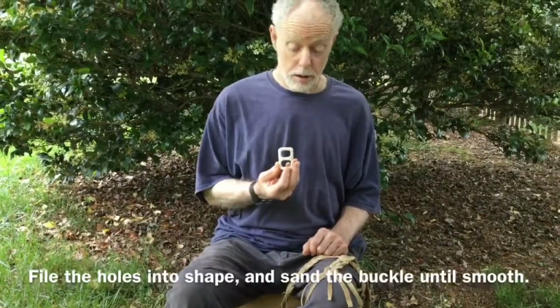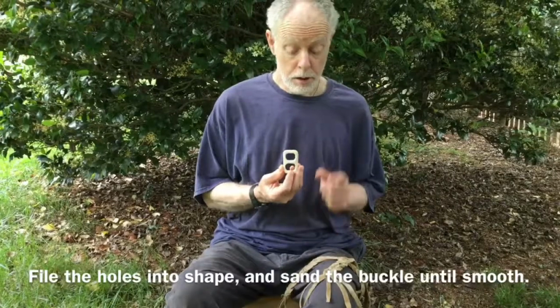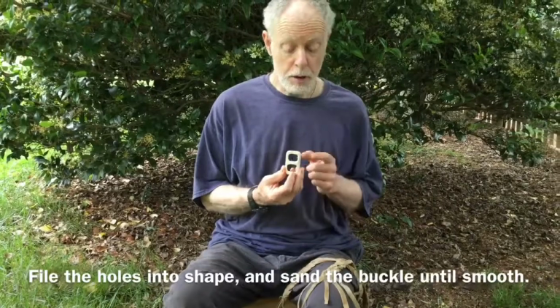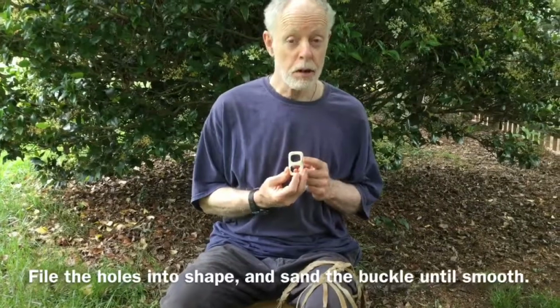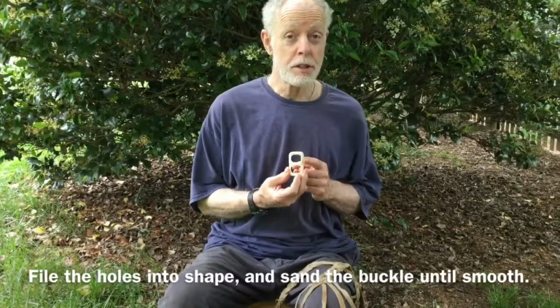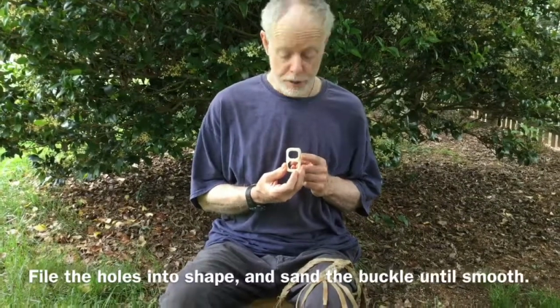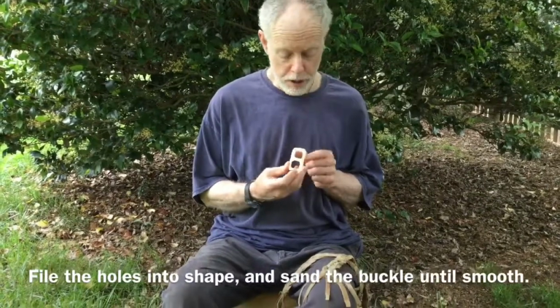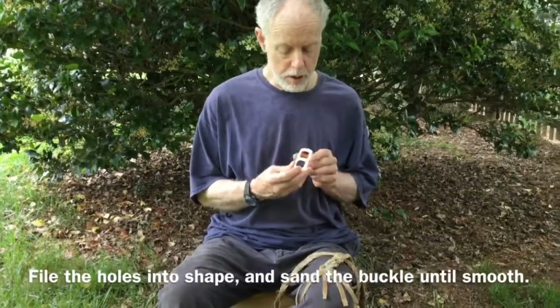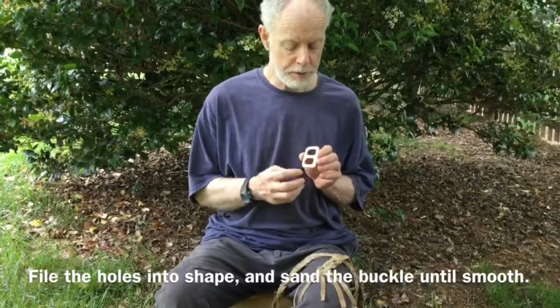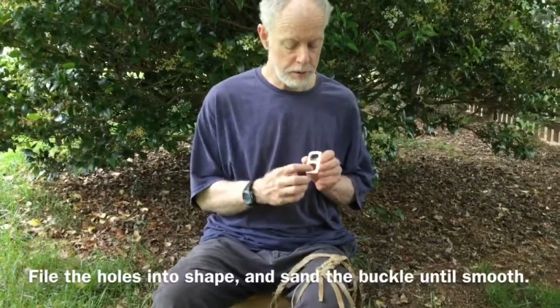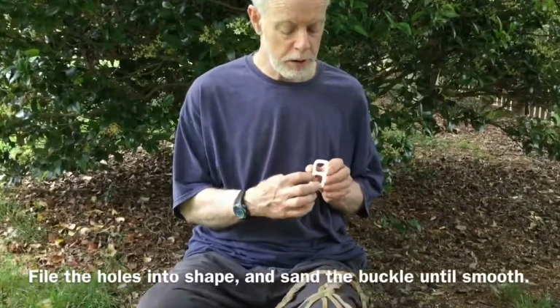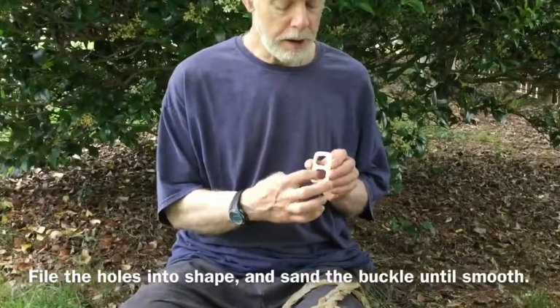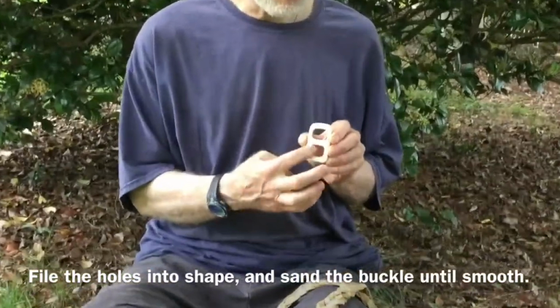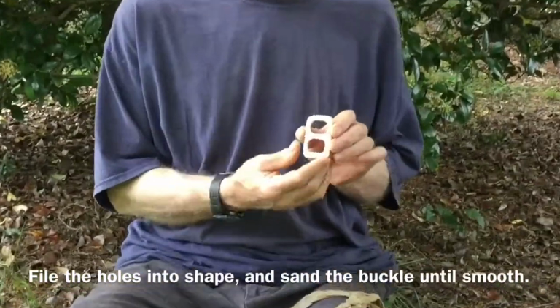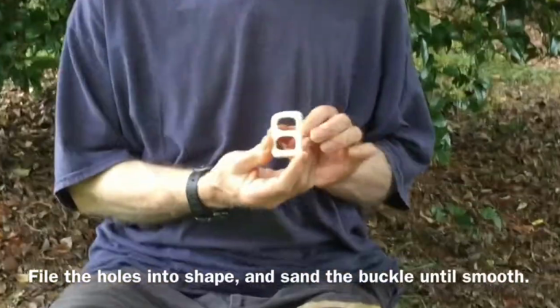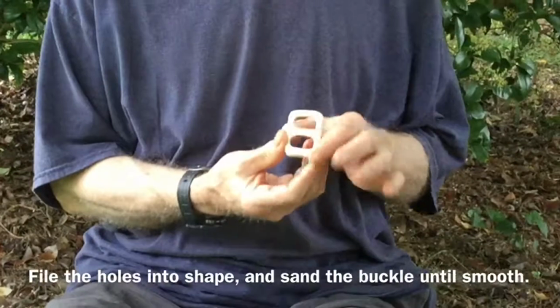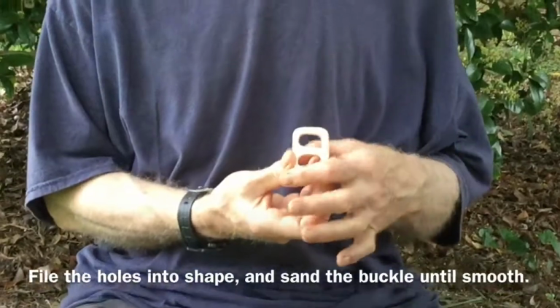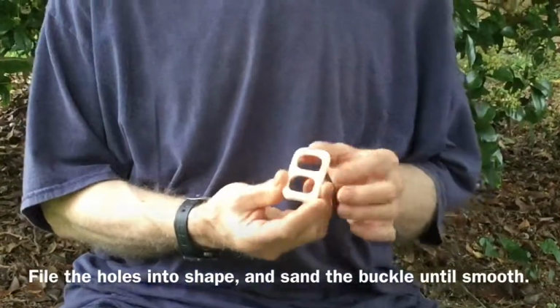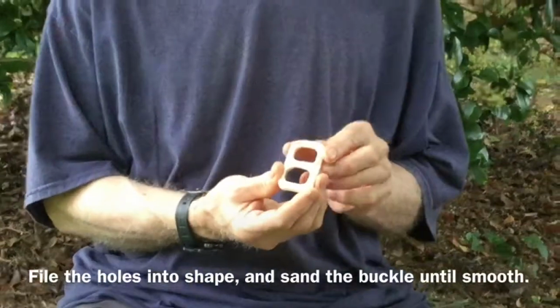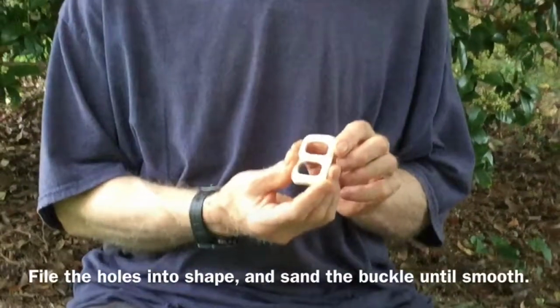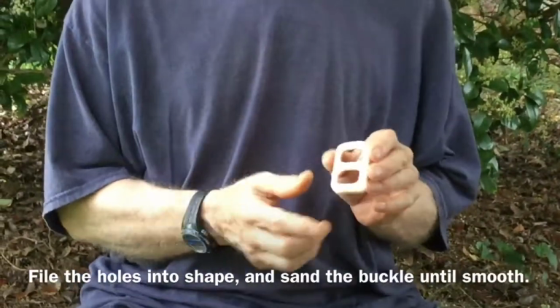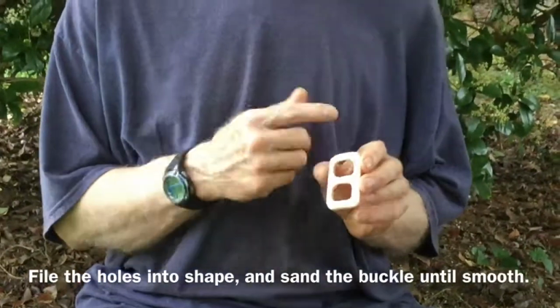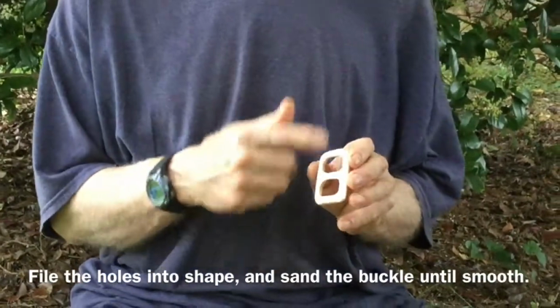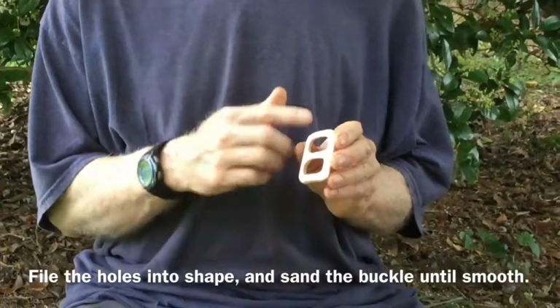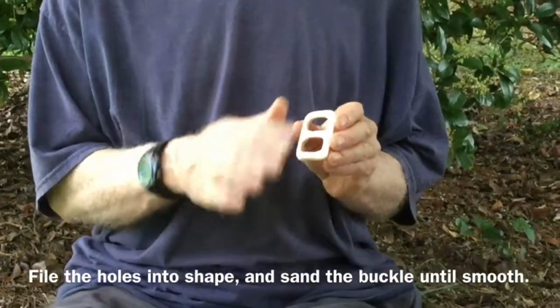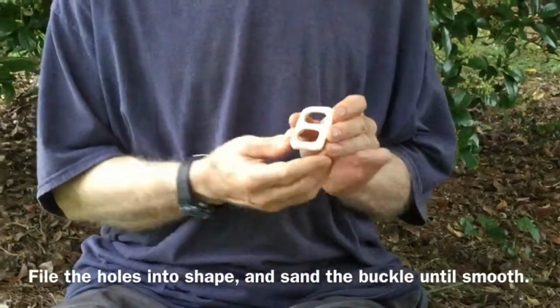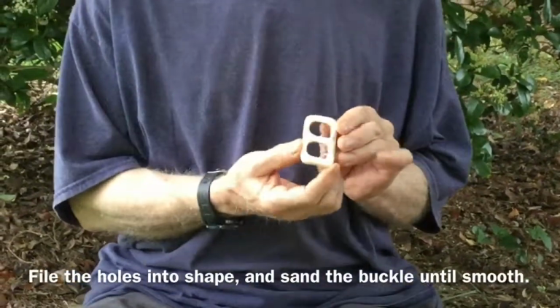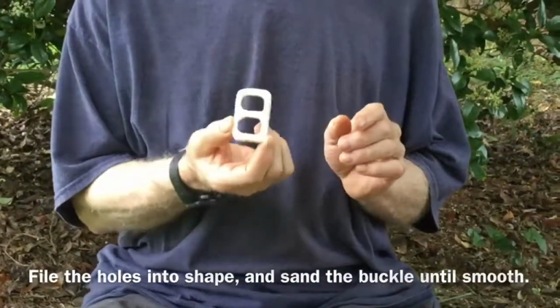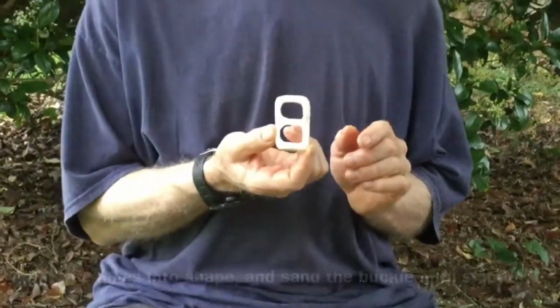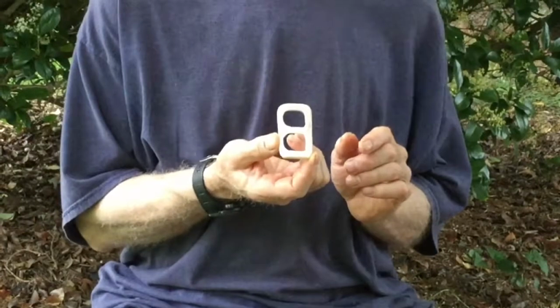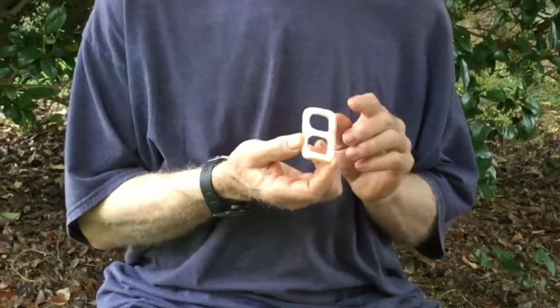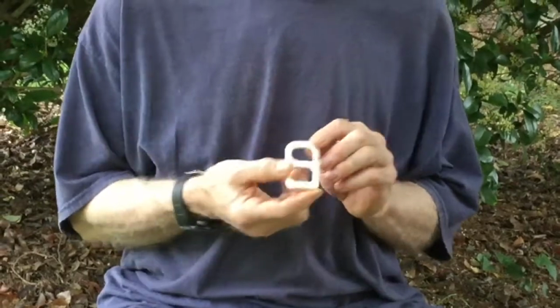Here's the belt buckle — I've just finished it. I've filed the inside parts, filed the edges so they're nice and smooth, and just took a piece of sandpaper and smoothed it off. This is my bone belt buckle, and it's finished.